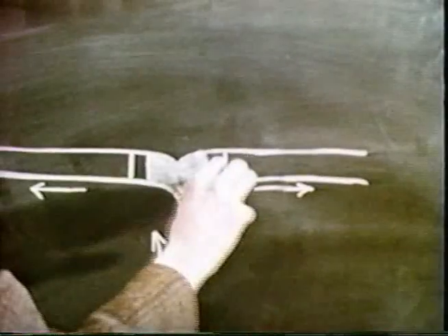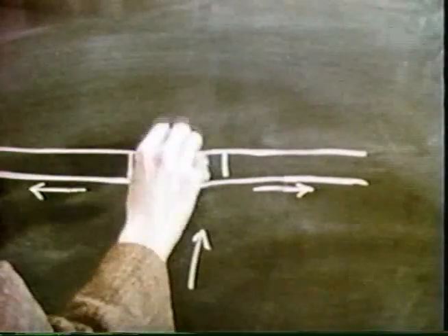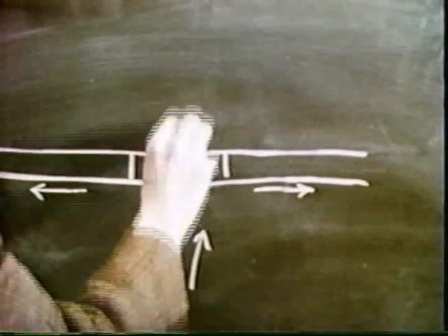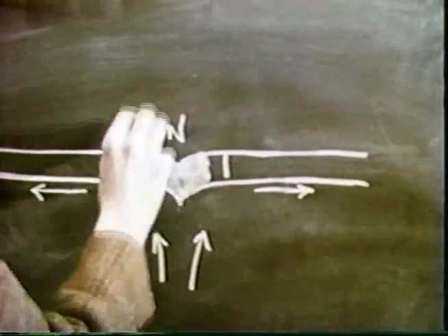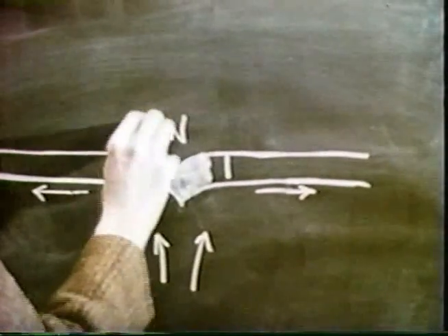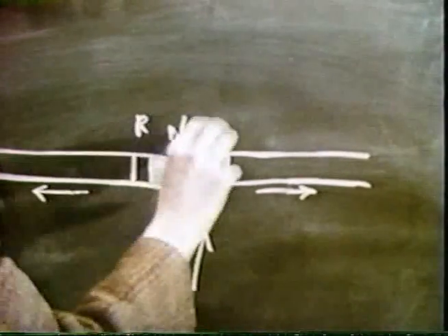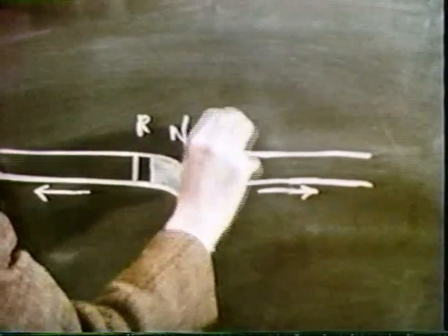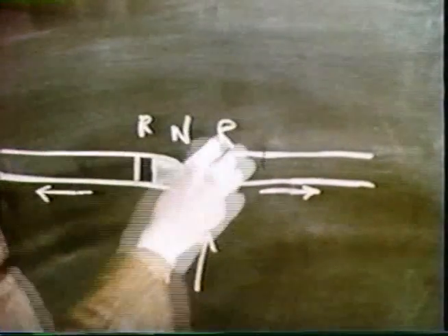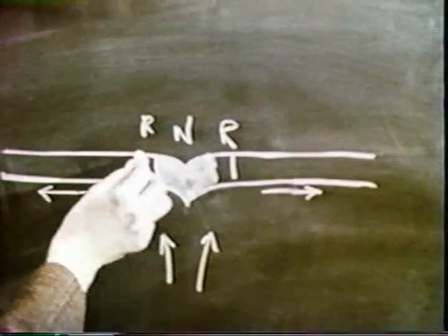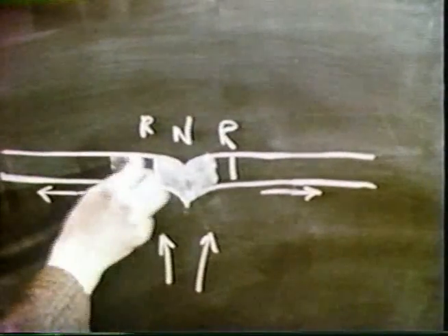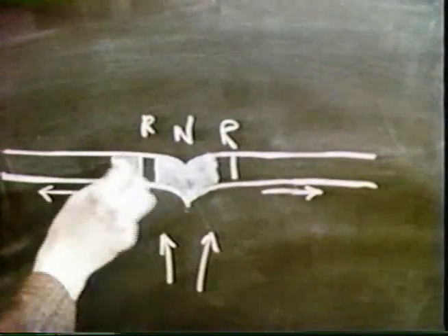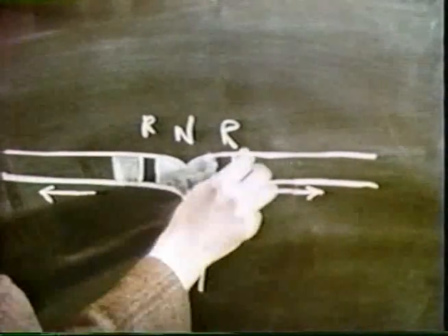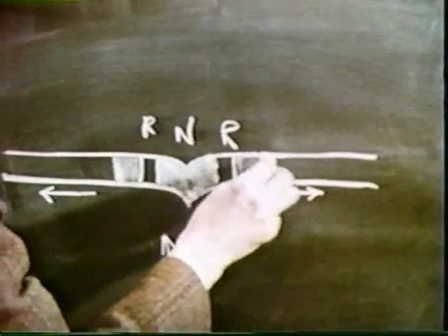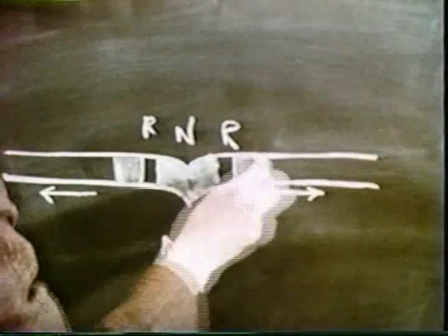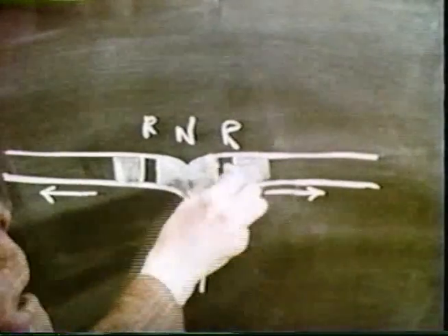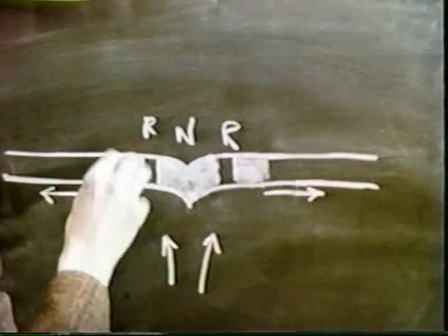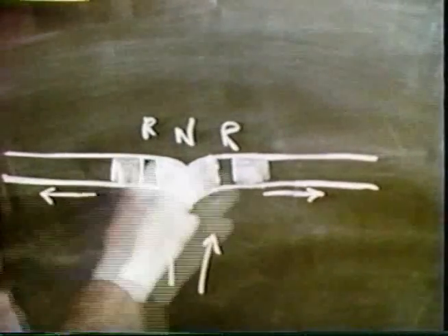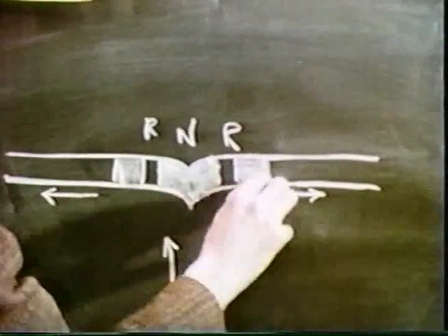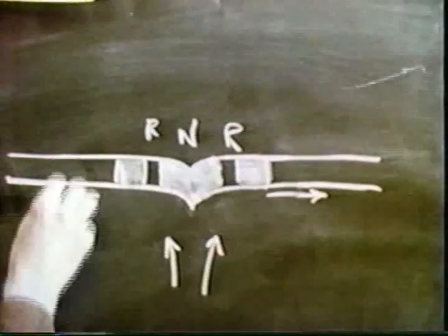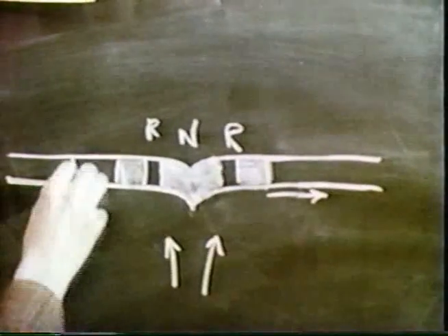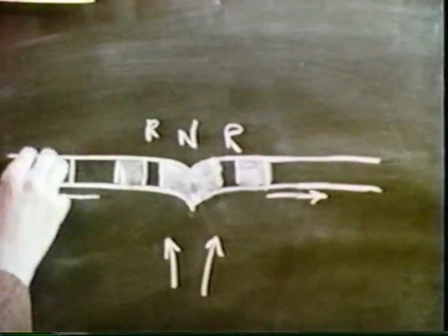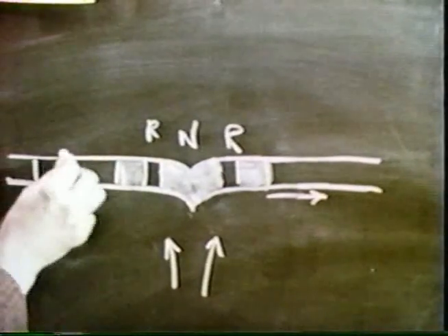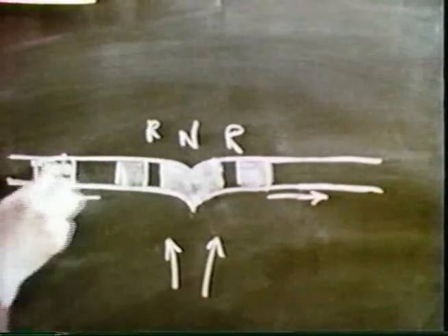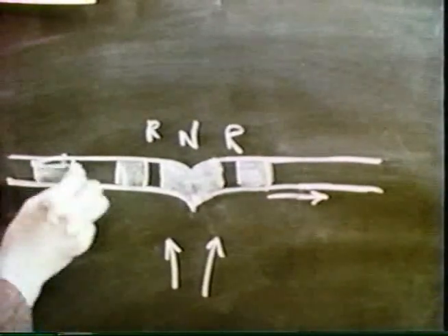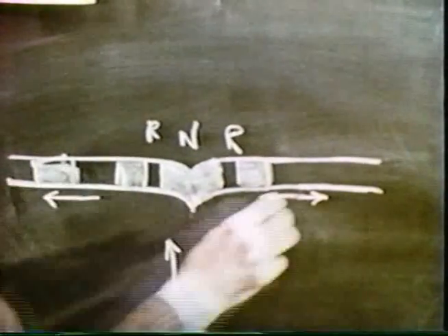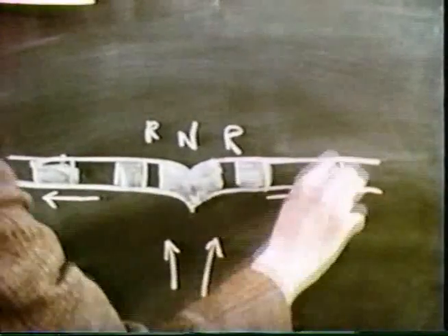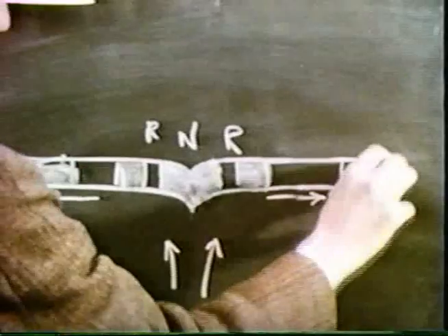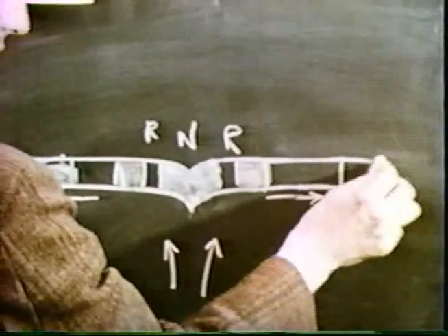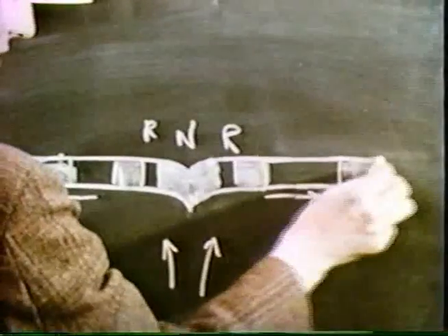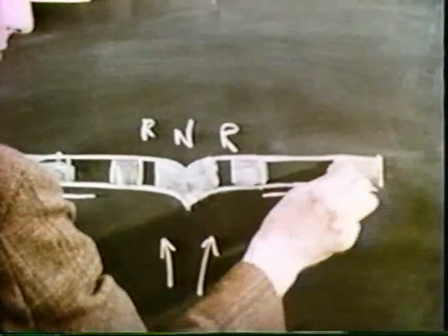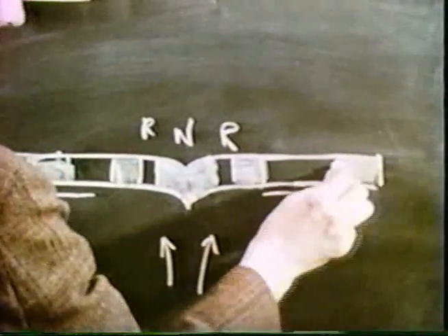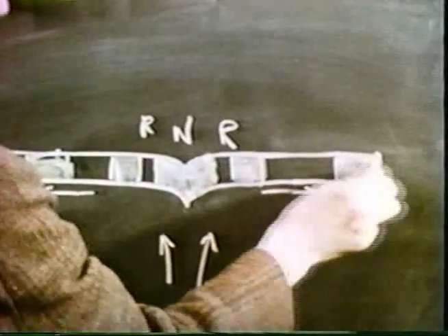And in this way, successive avenues of crust, normally and reversely magnetized, will be built up, paralleling the ridge crest and symmetrically disposed about it.